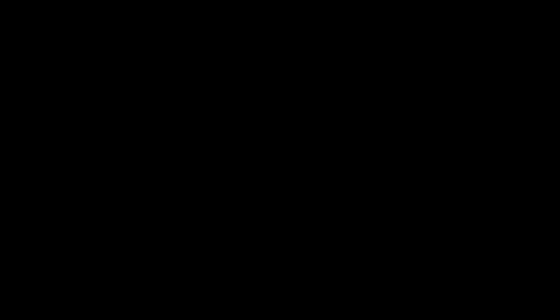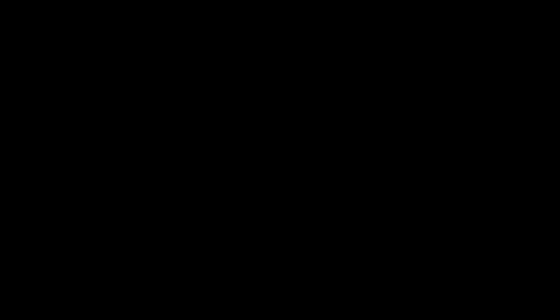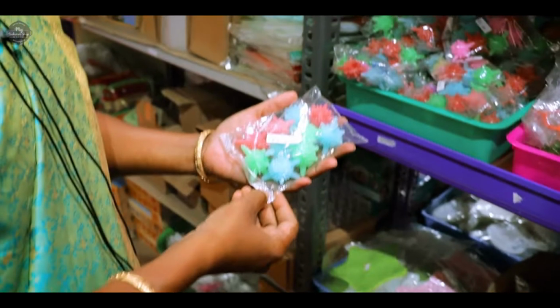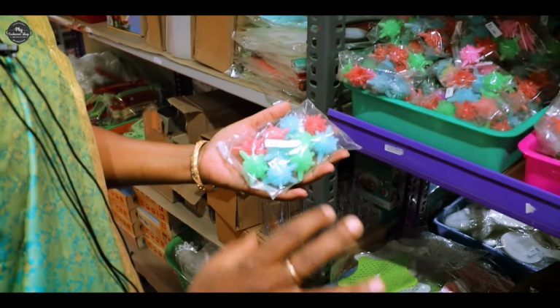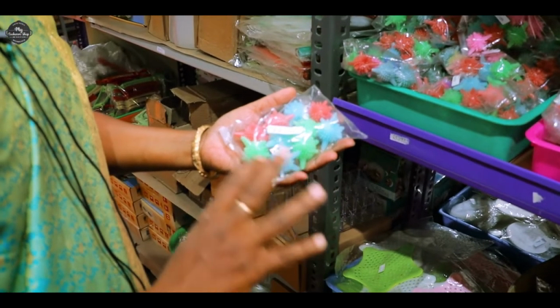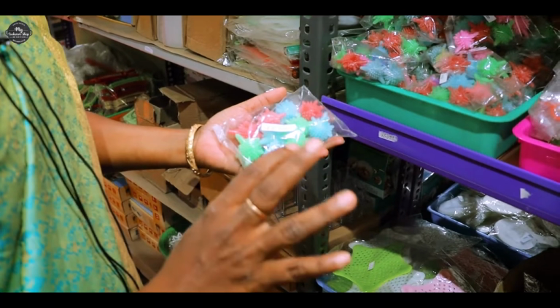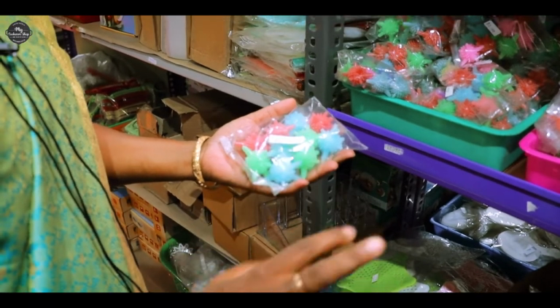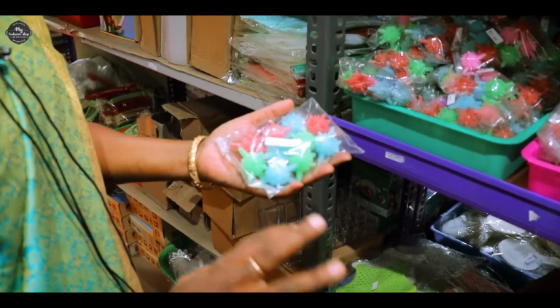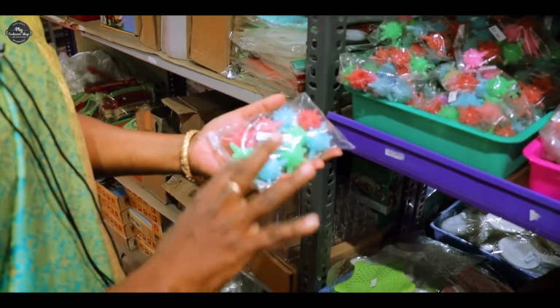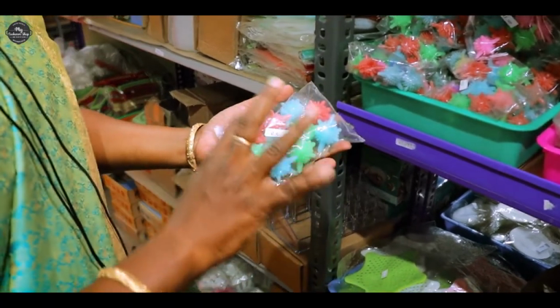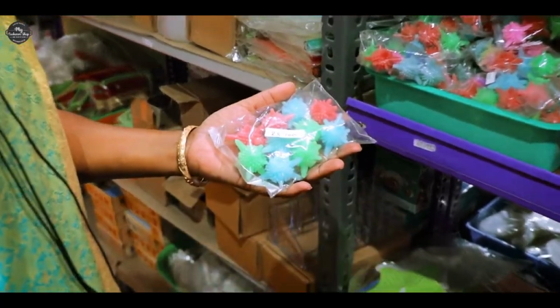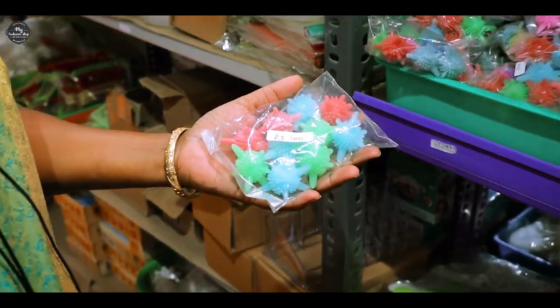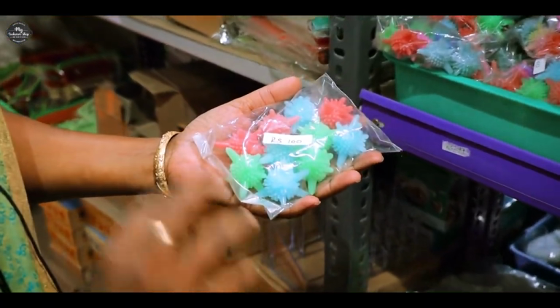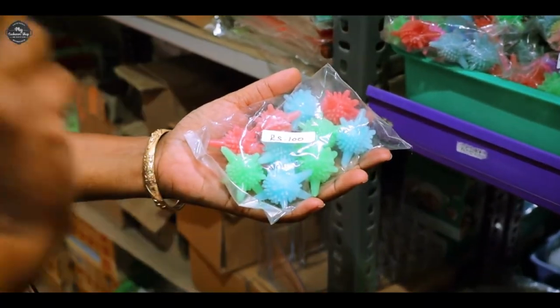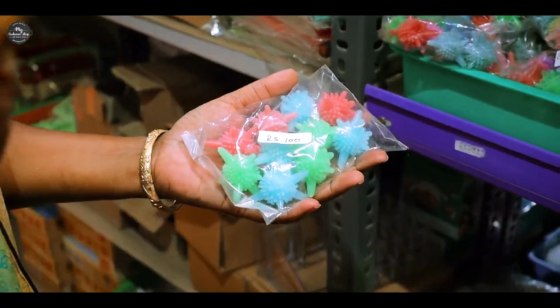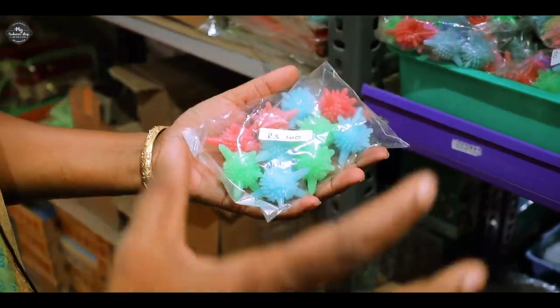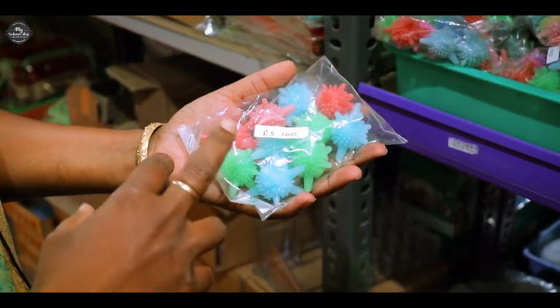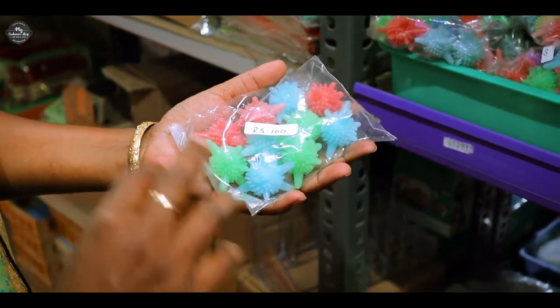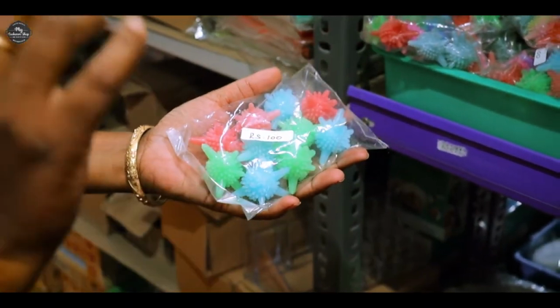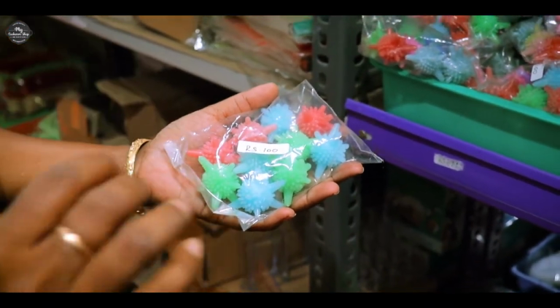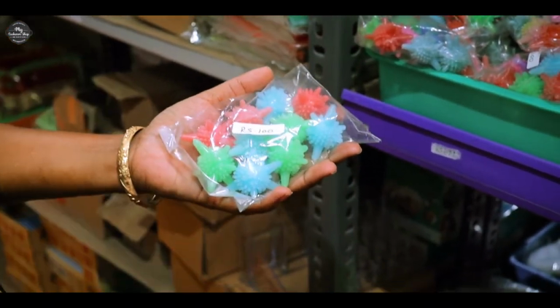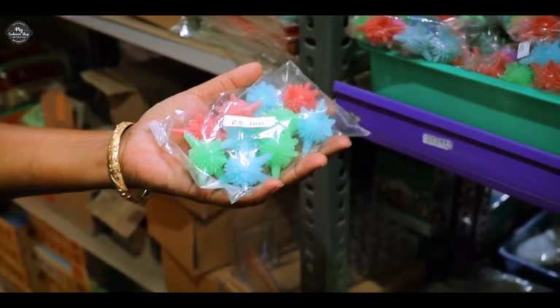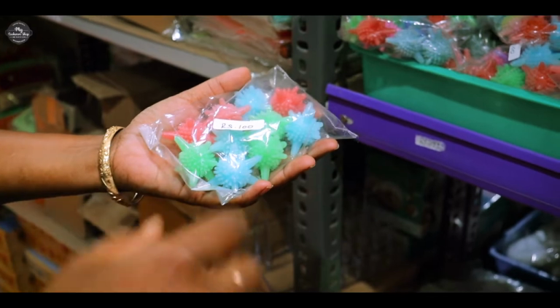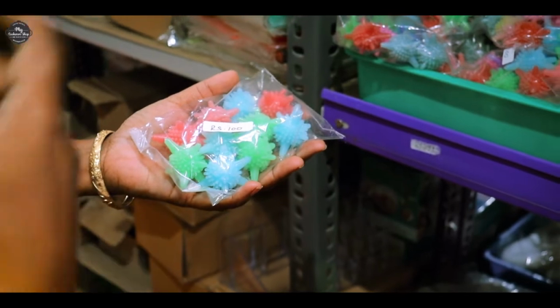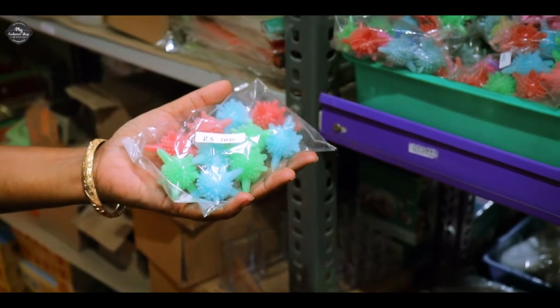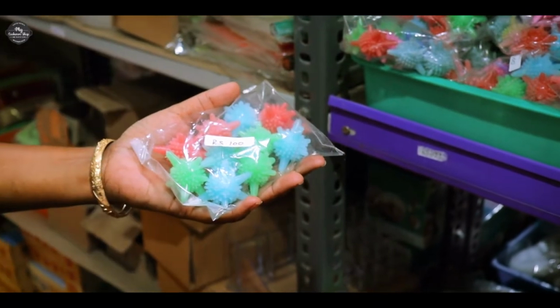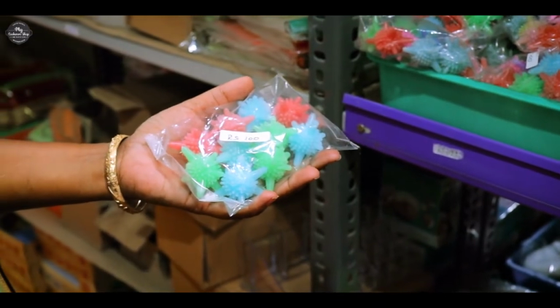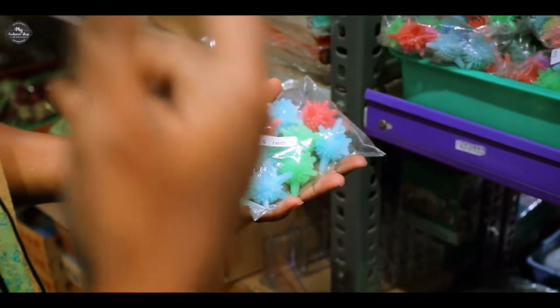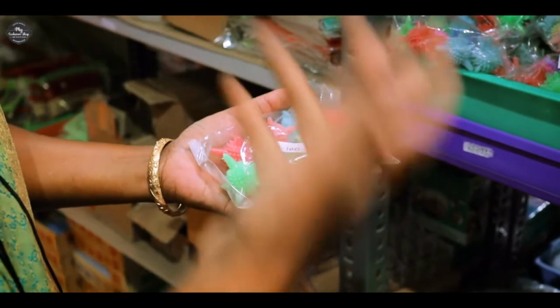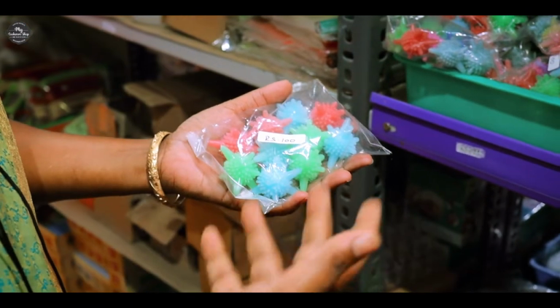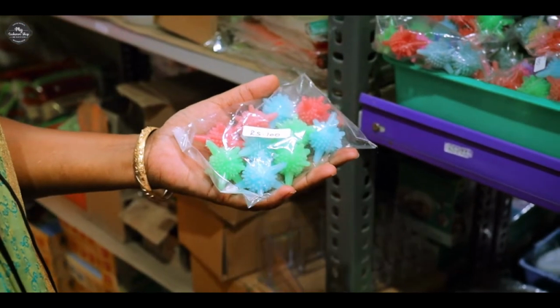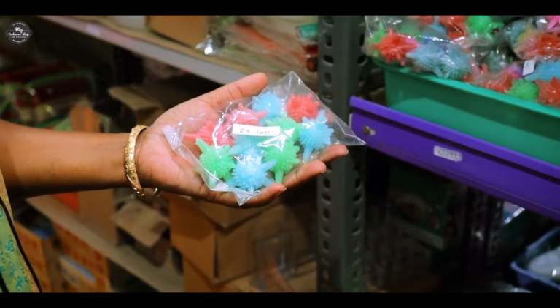There are many products in the microwave shop, and these are very unique products. We have a washing machine. We have cloths in the washing machine, even front load, top load, etc.